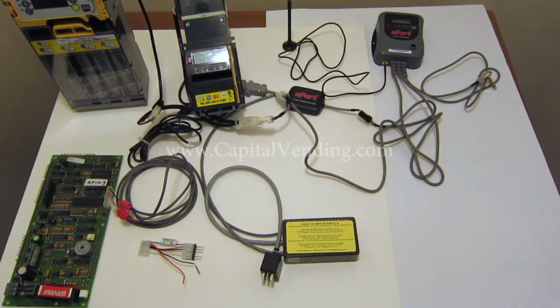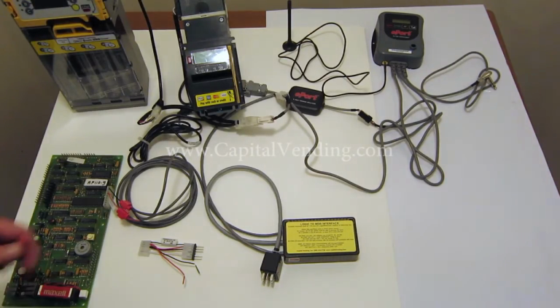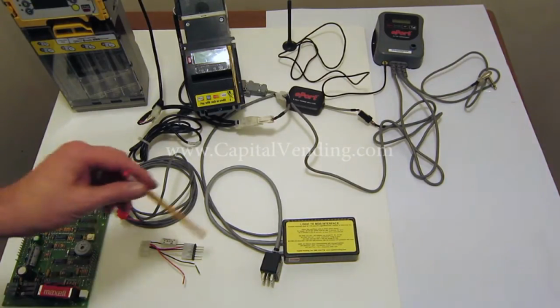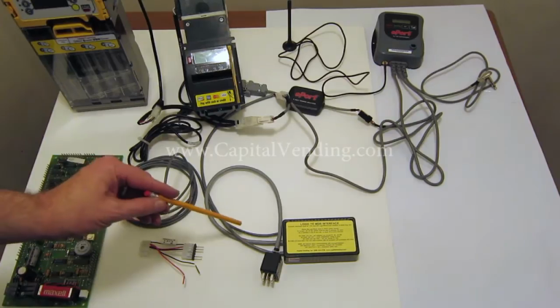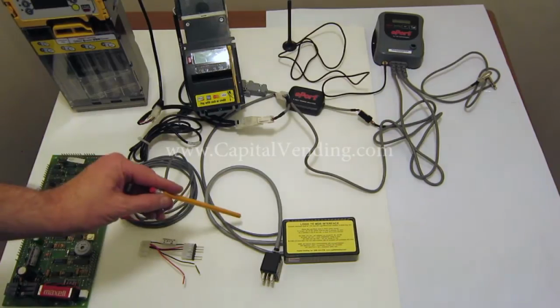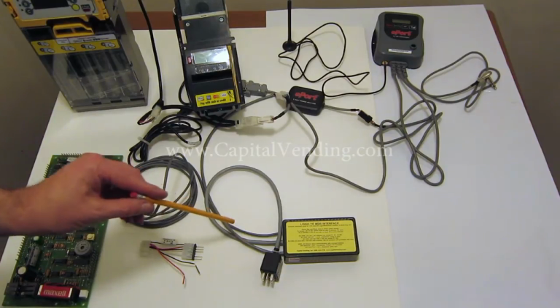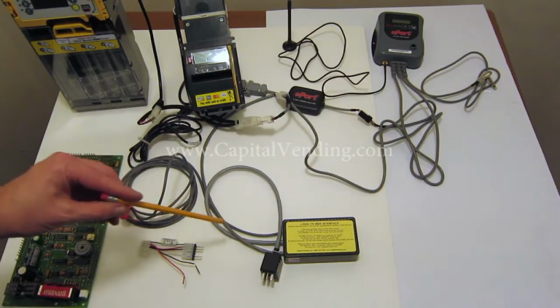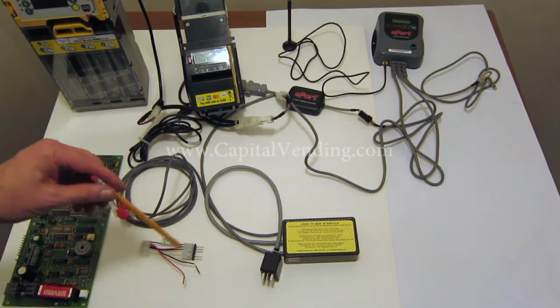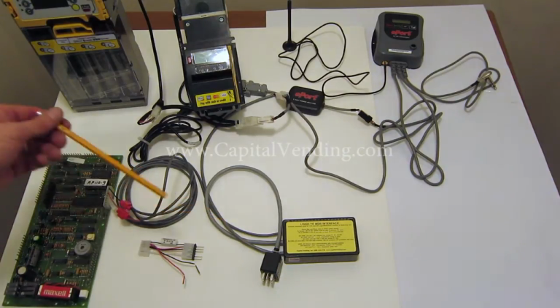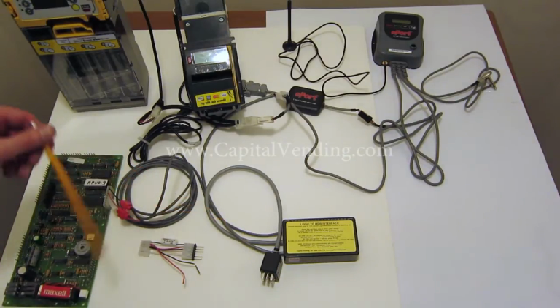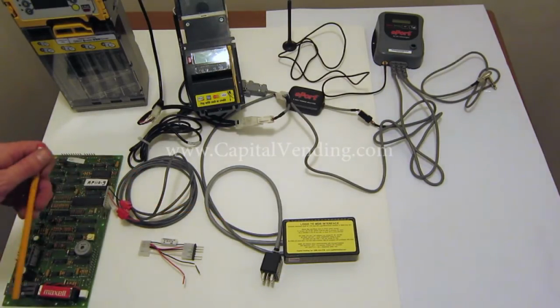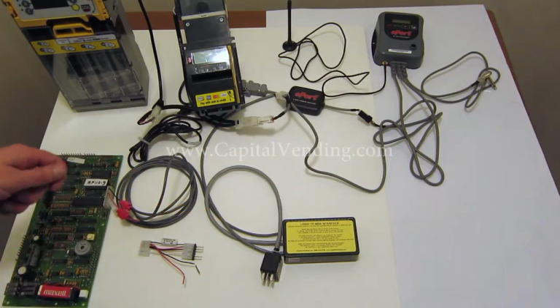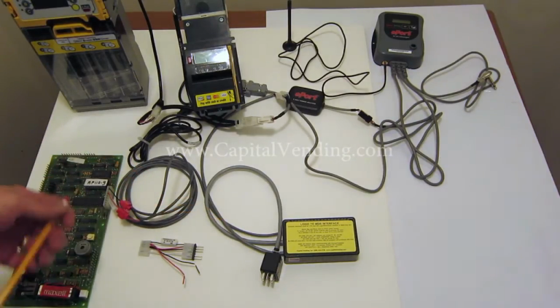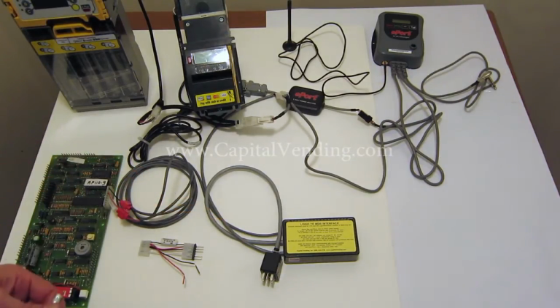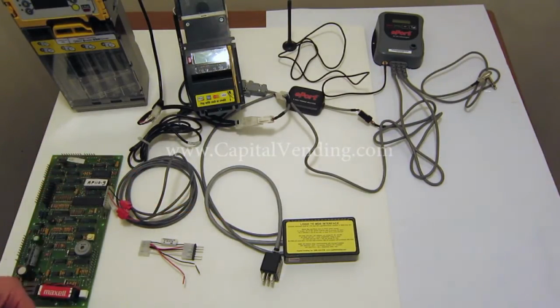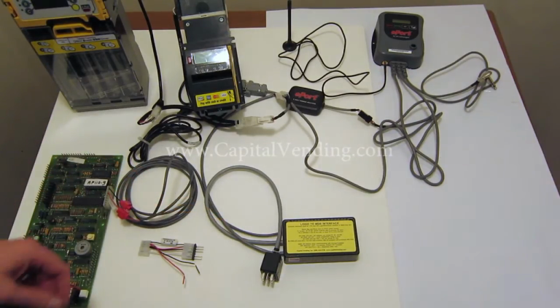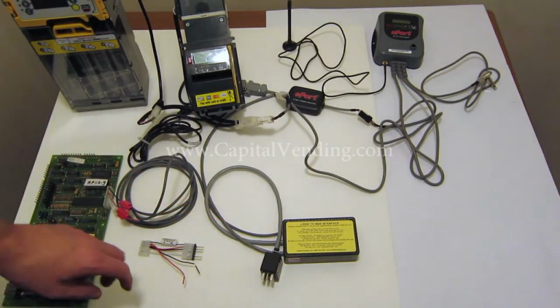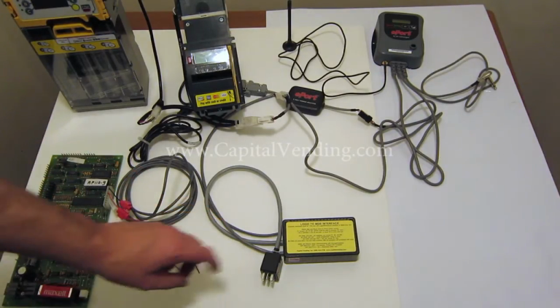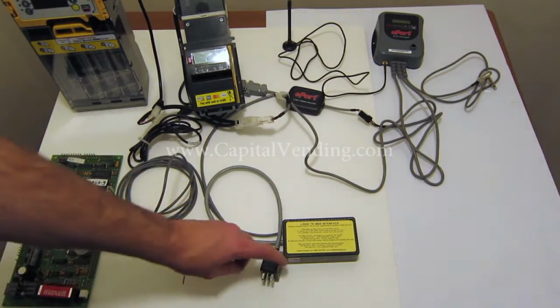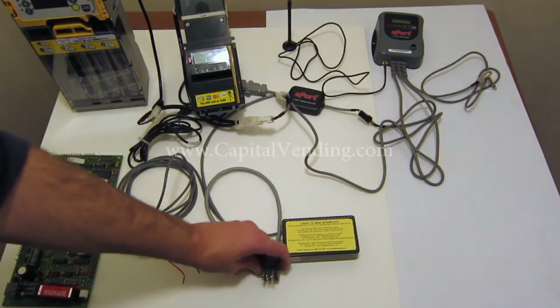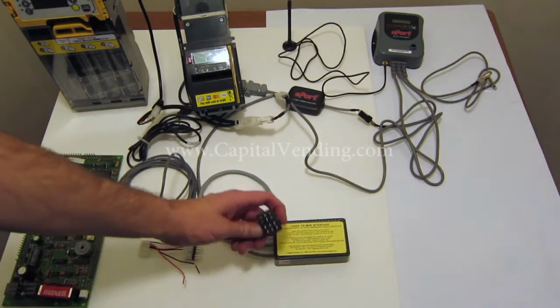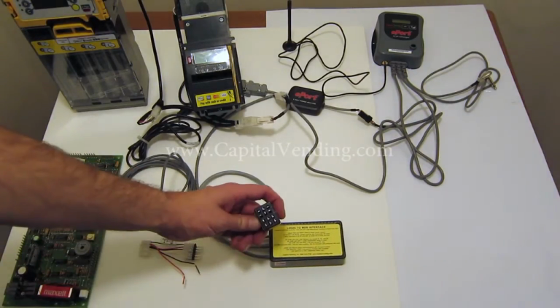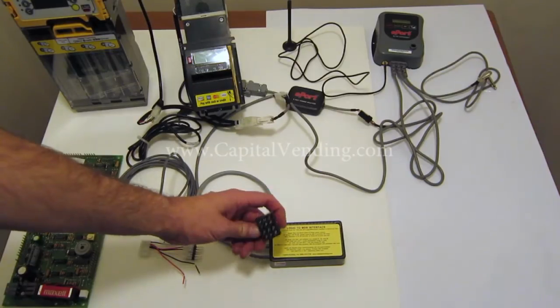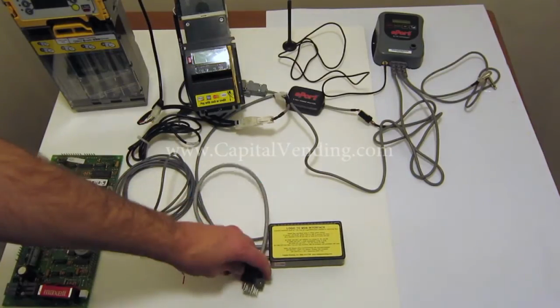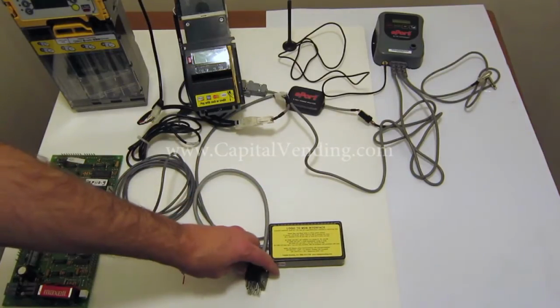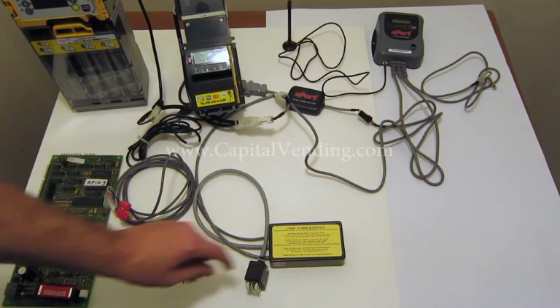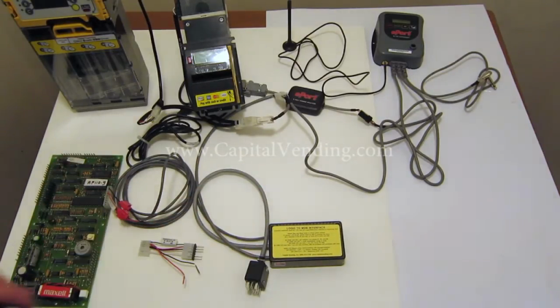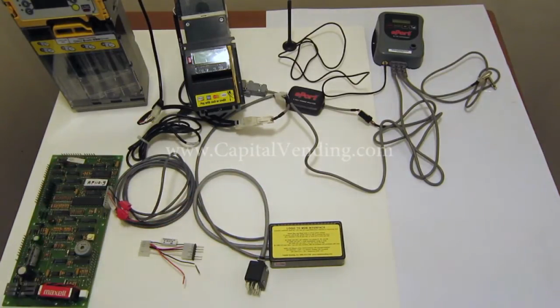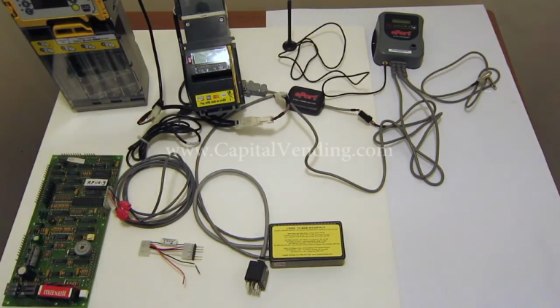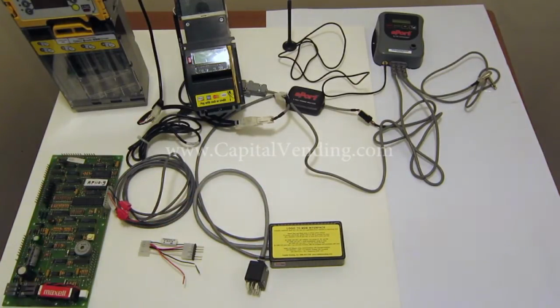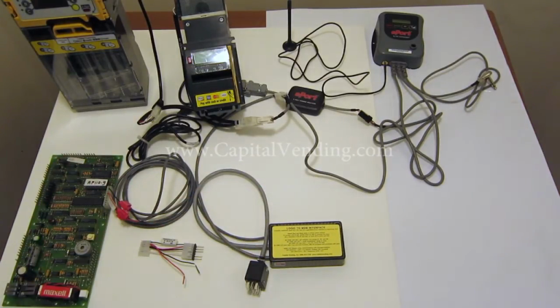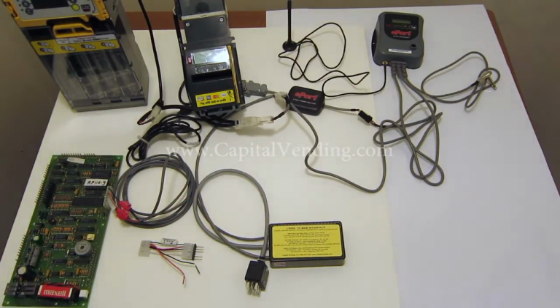This kit is designed to work with all vending machines with those type of changers, whether you have a 12 or a 15 pin connector on your changer.